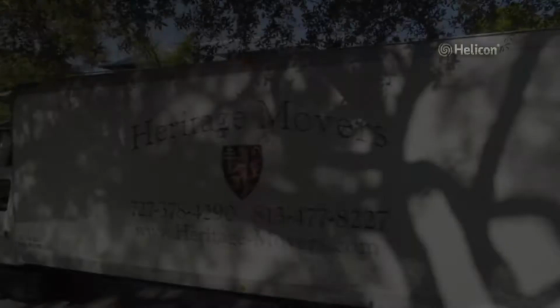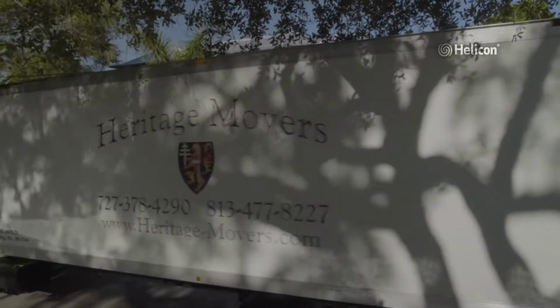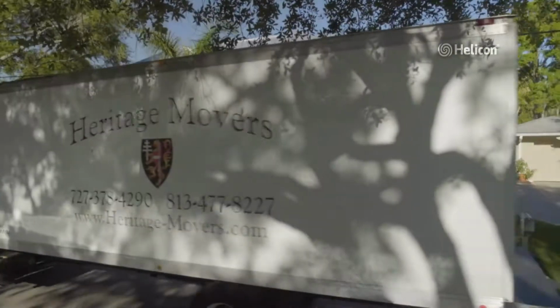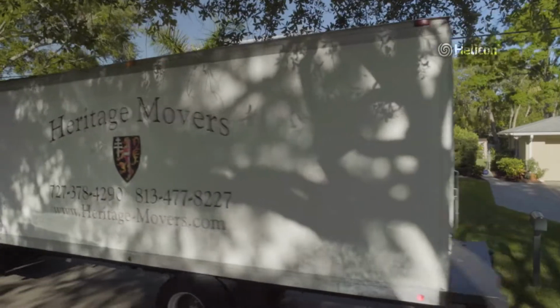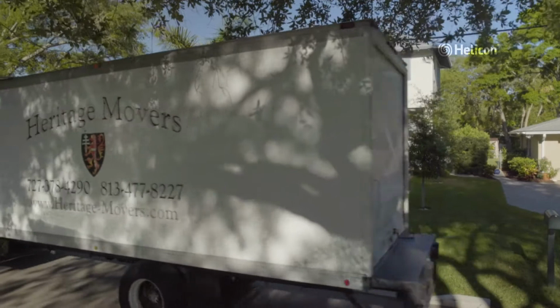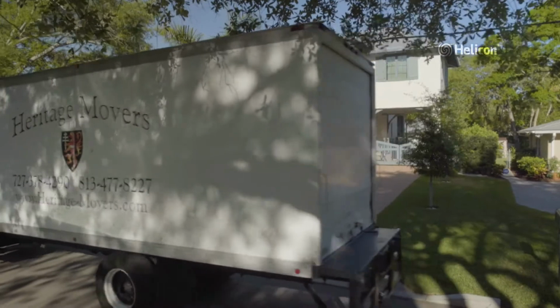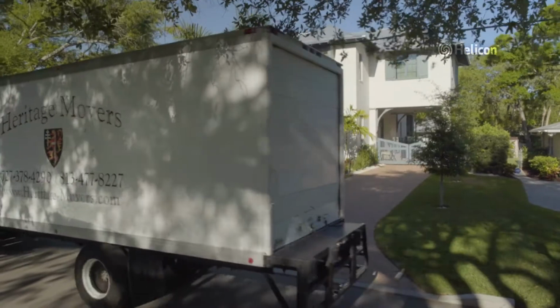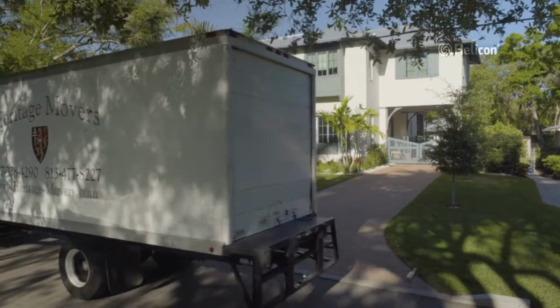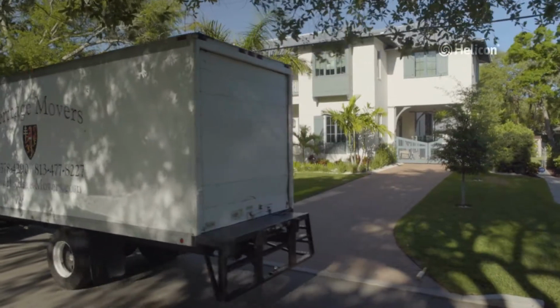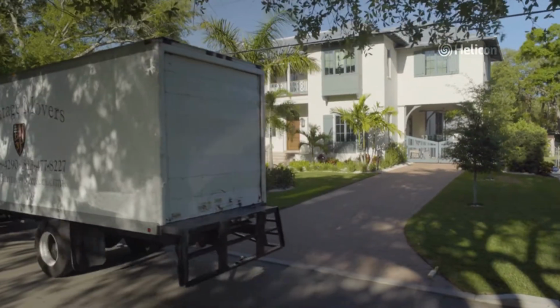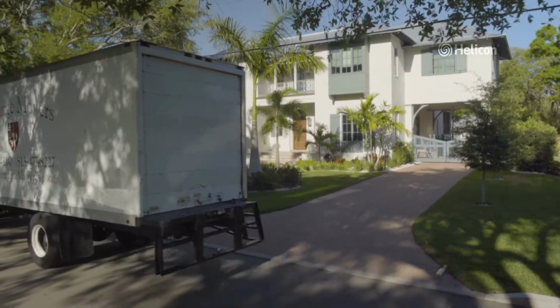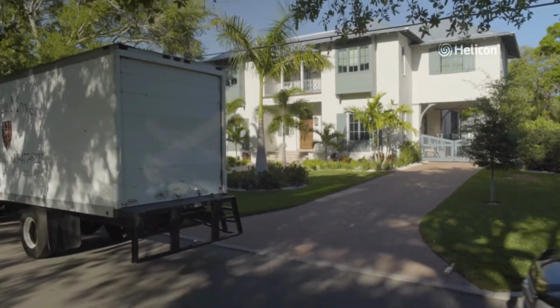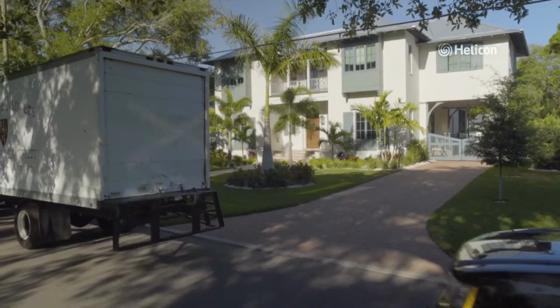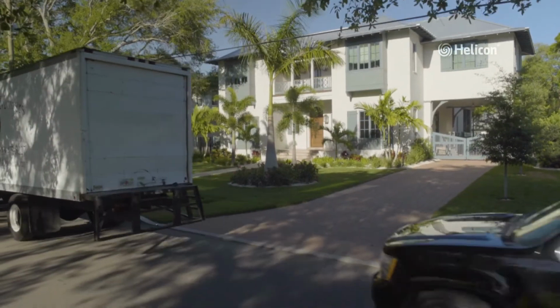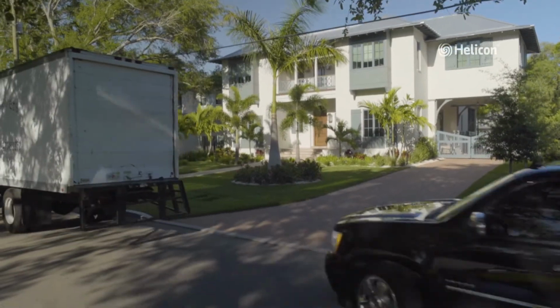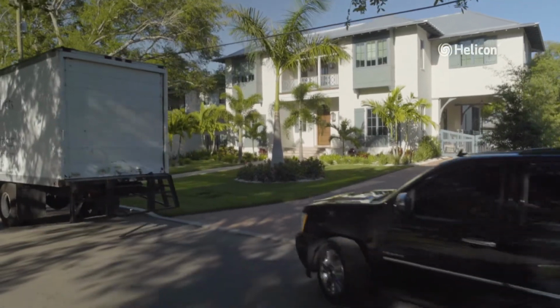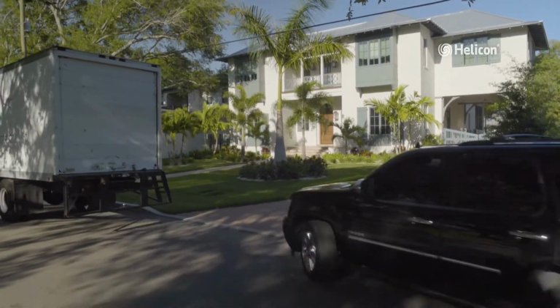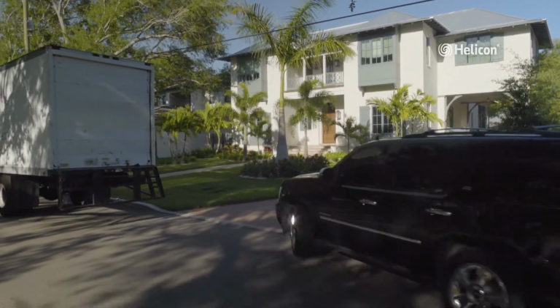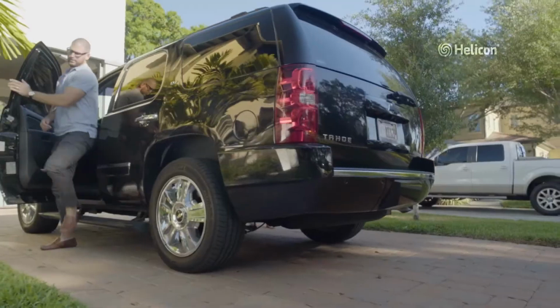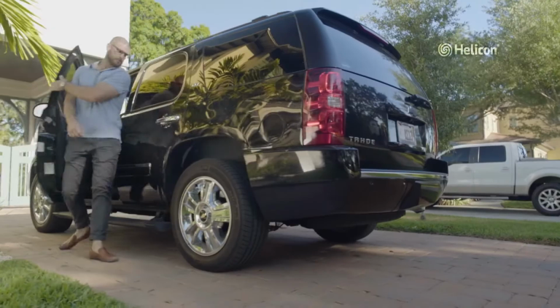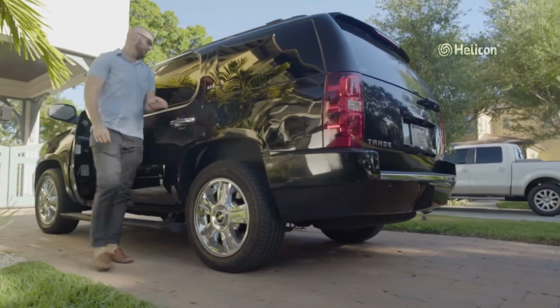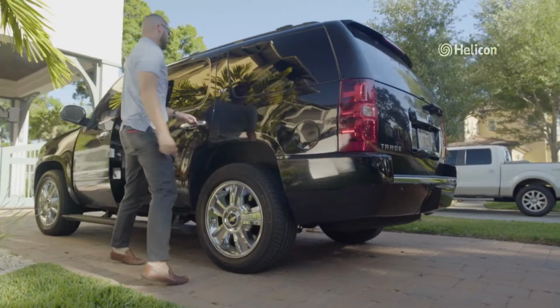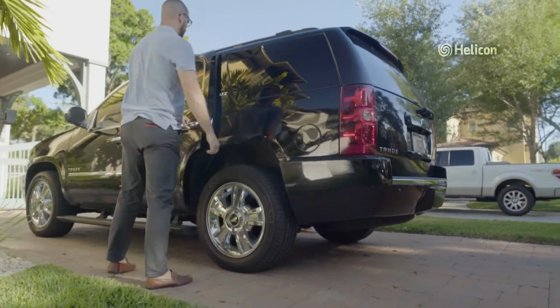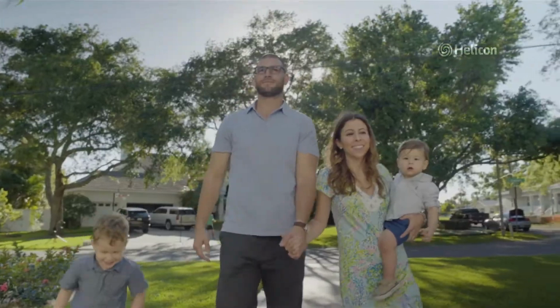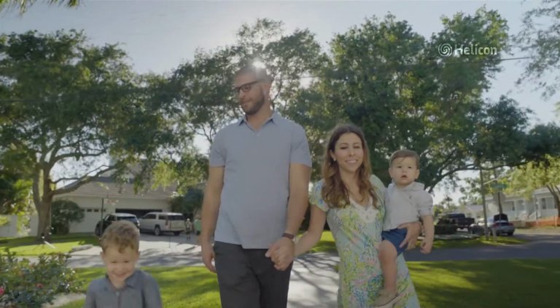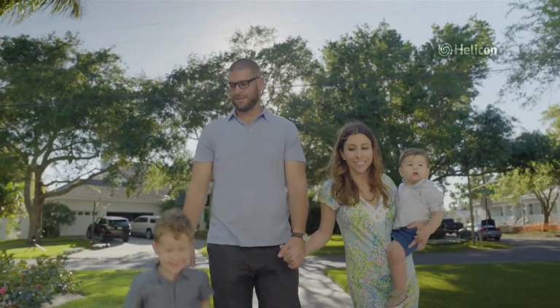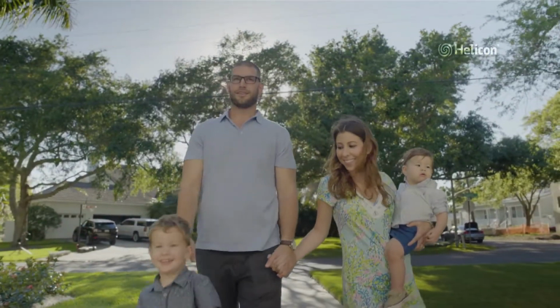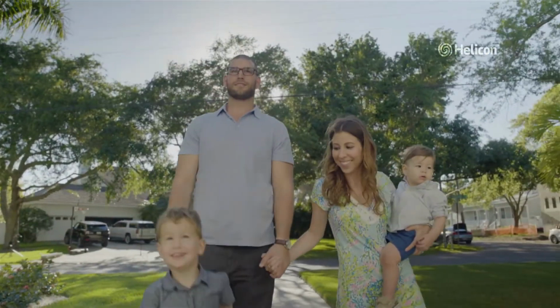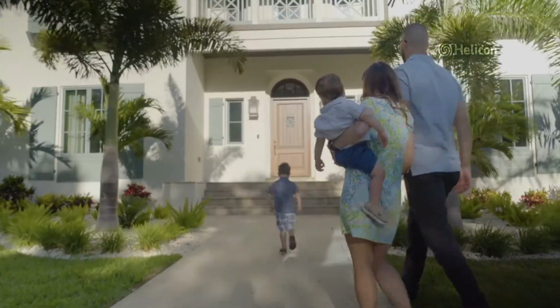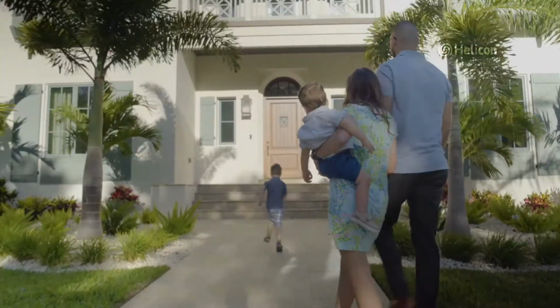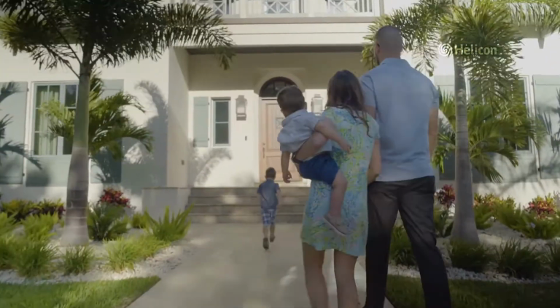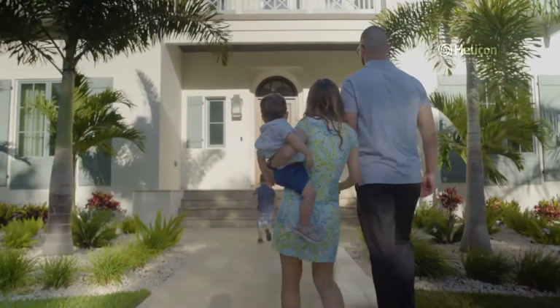We understand that building your dream home is a large investment. We want to help you protect your investment and more importantly your family by creating a solid foundation for years to come.